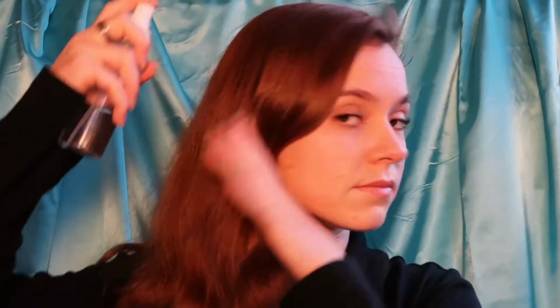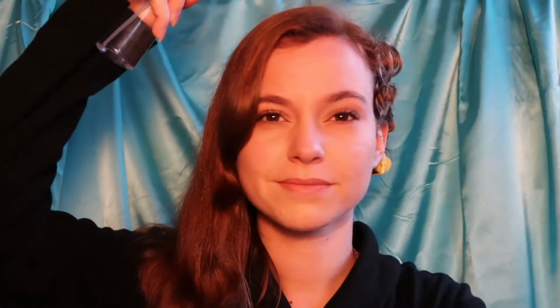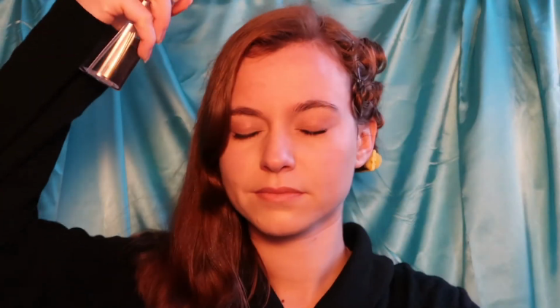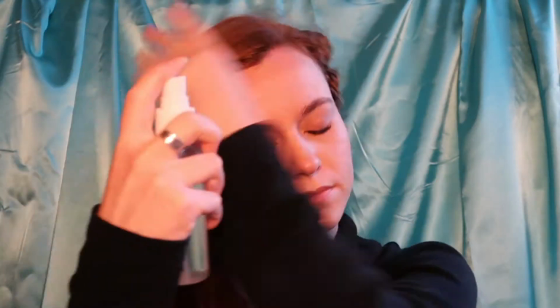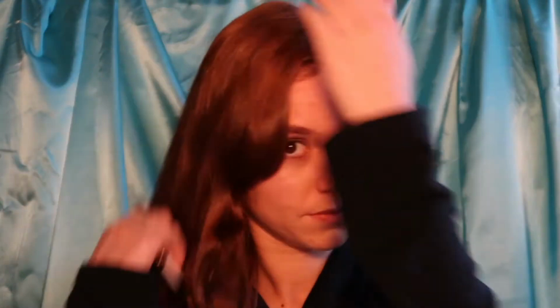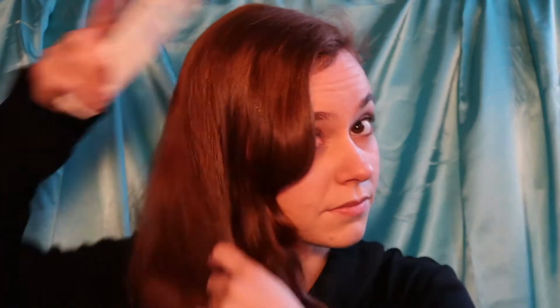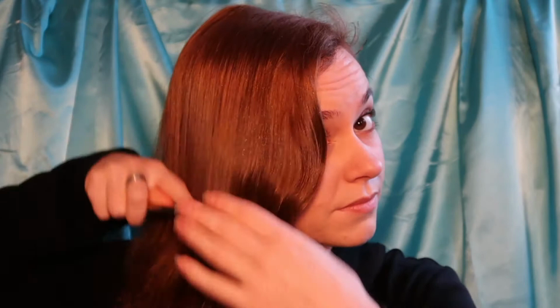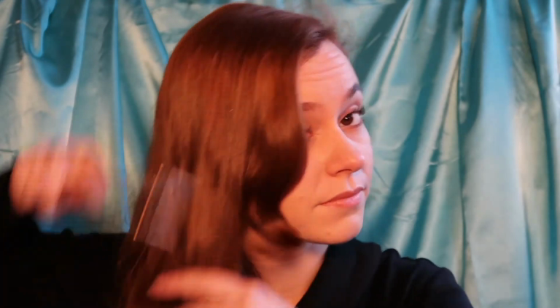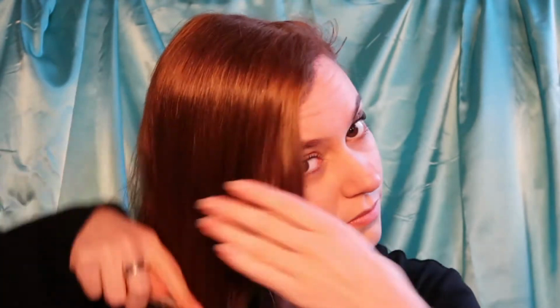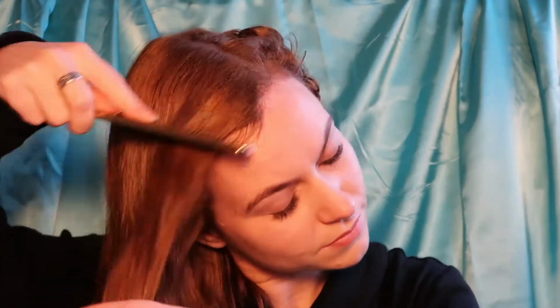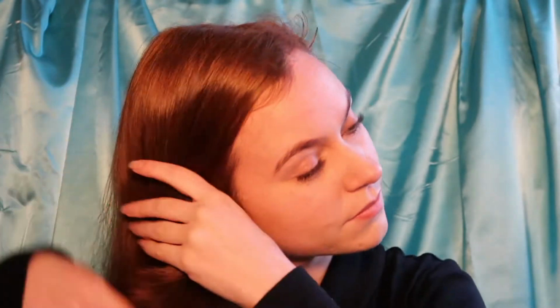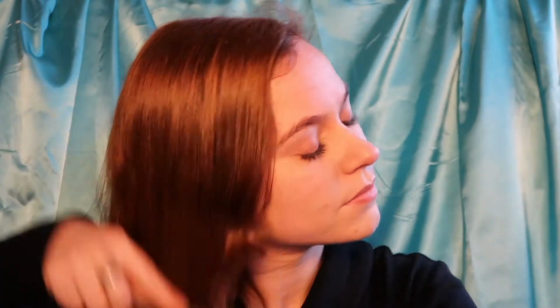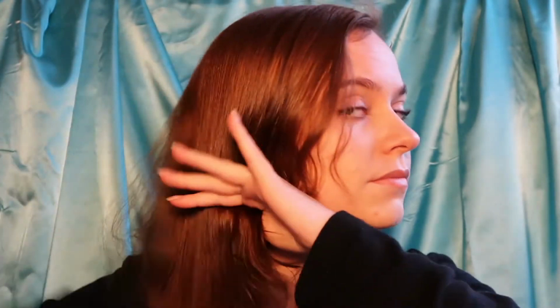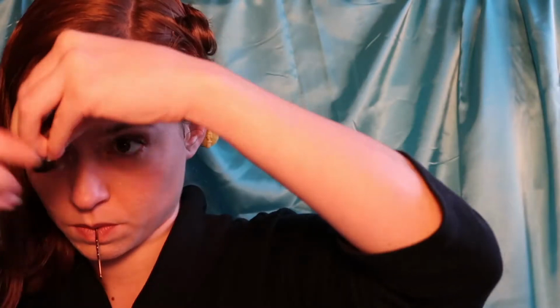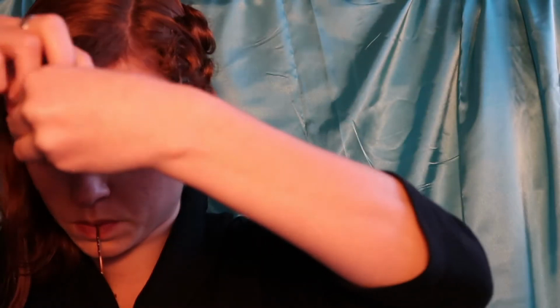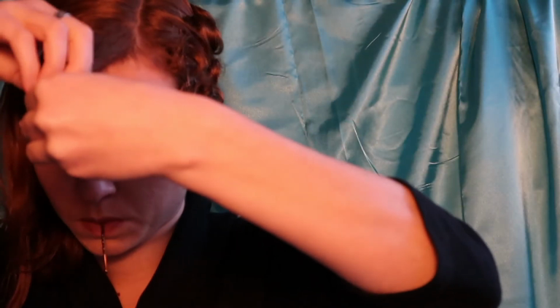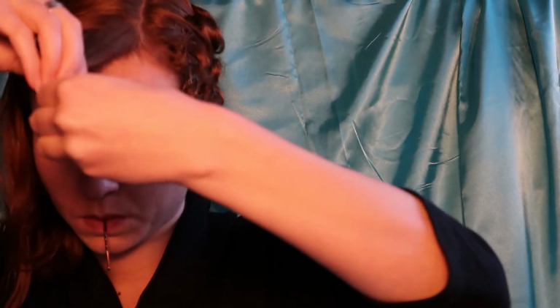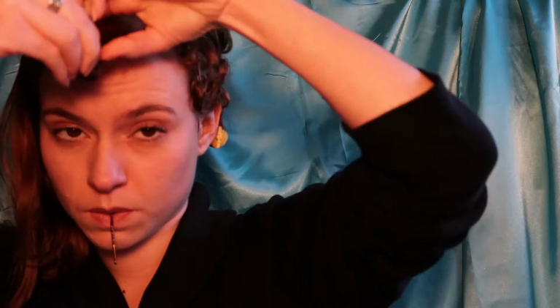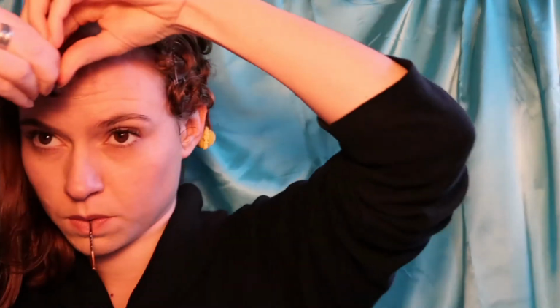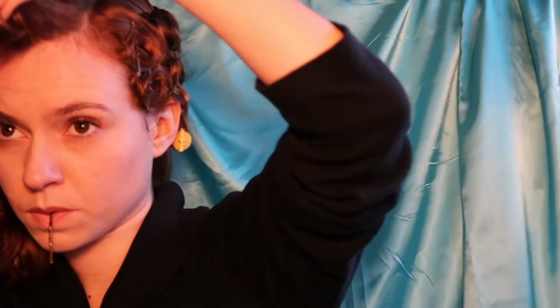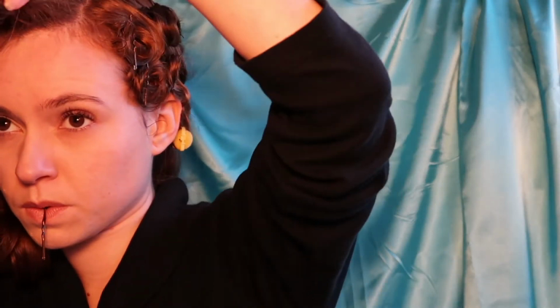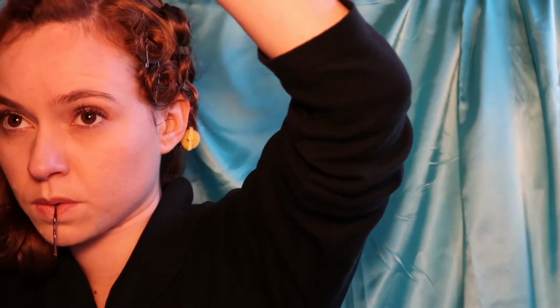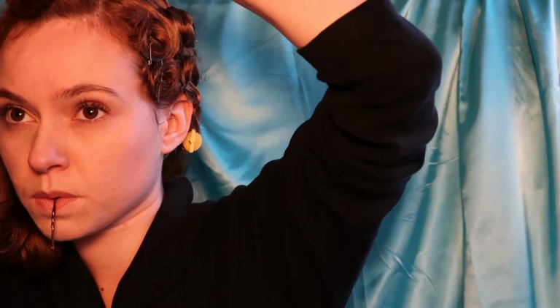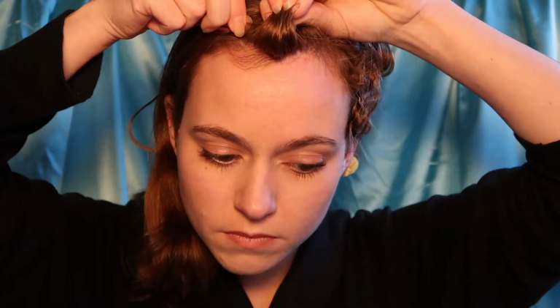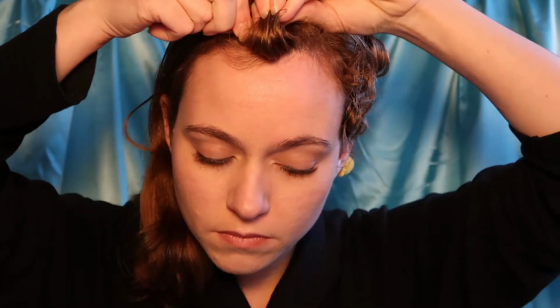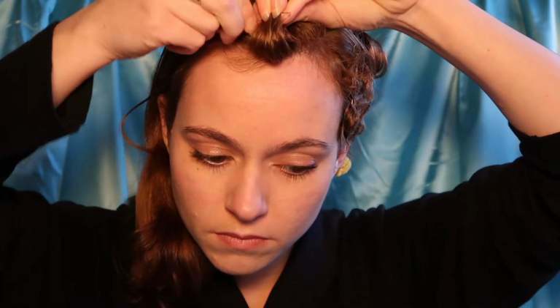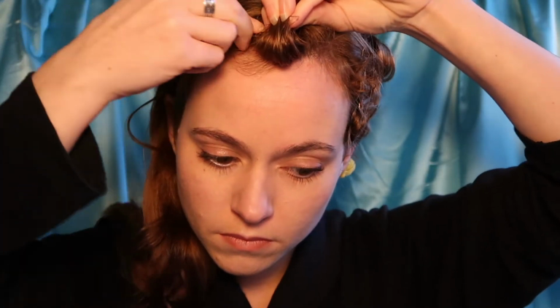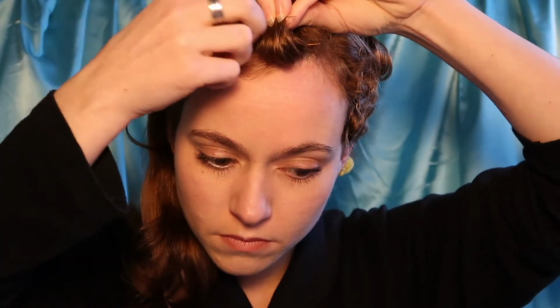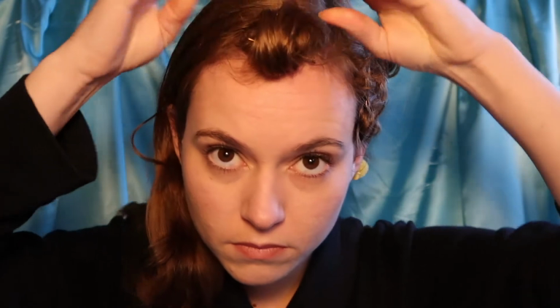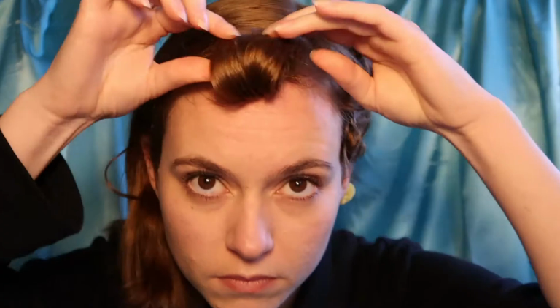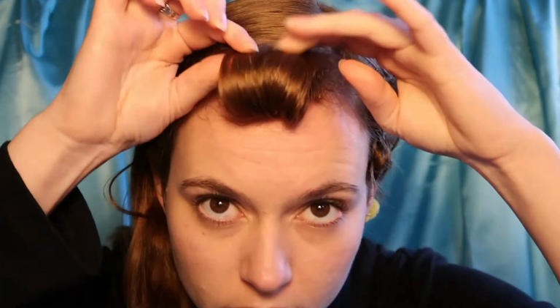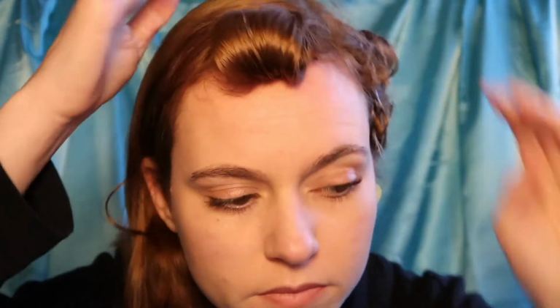Now again you're going to thoroughly dampen your hair with water or setting spray and give it a good brush through before you start to do your curls. Now I'm curling my fringe first and this is like a little barrel curl that I'm creating at the top of my head. And you're going to pin that in place.